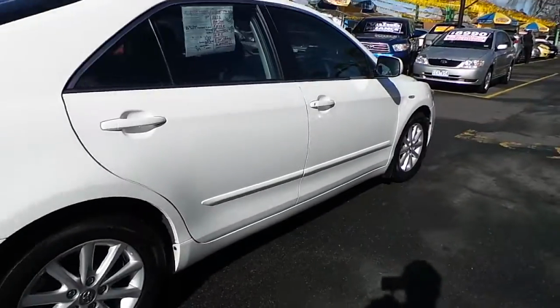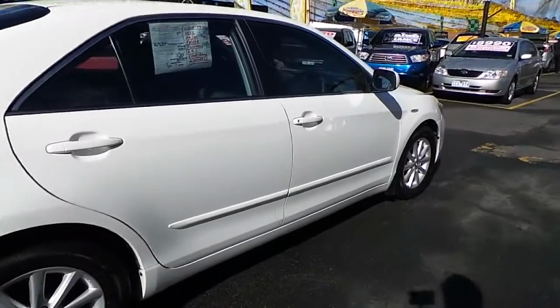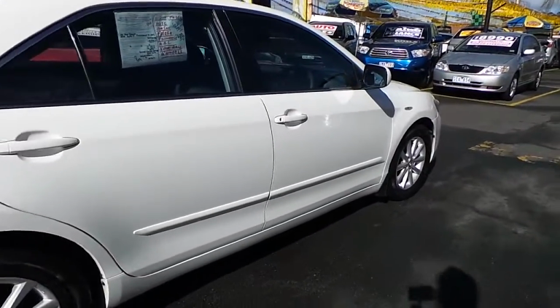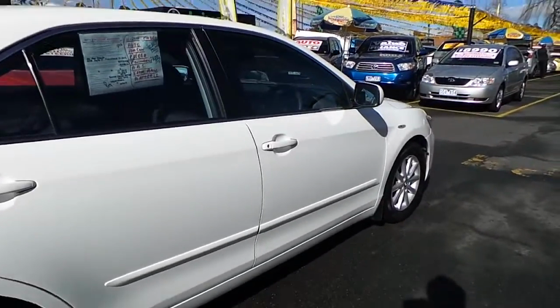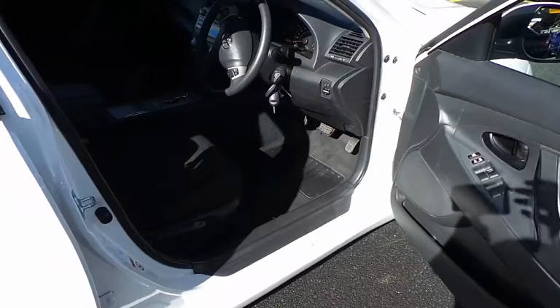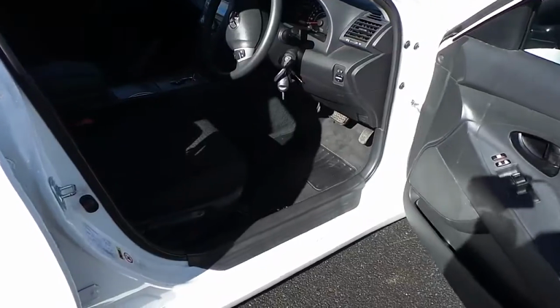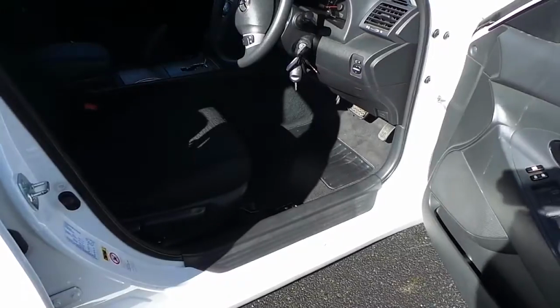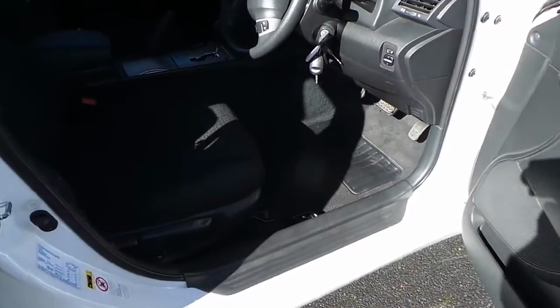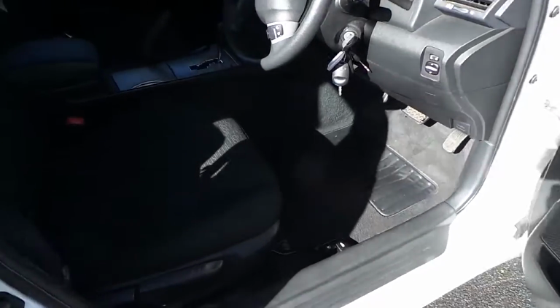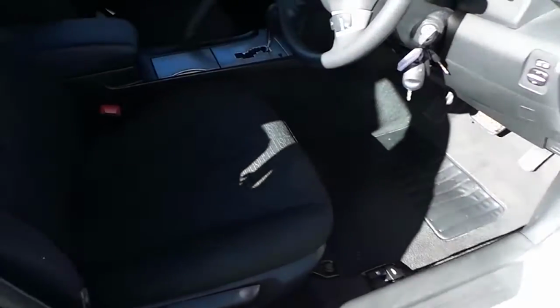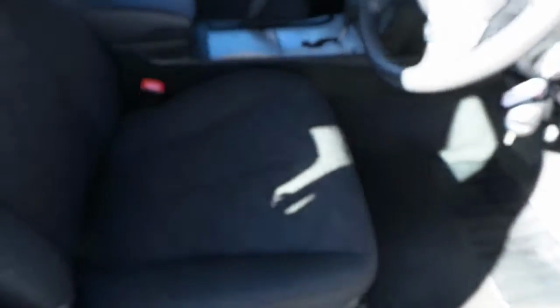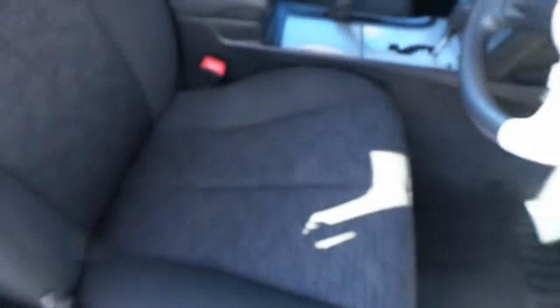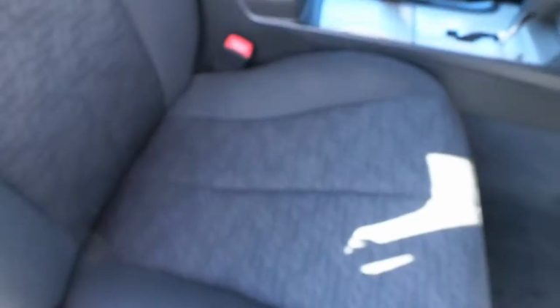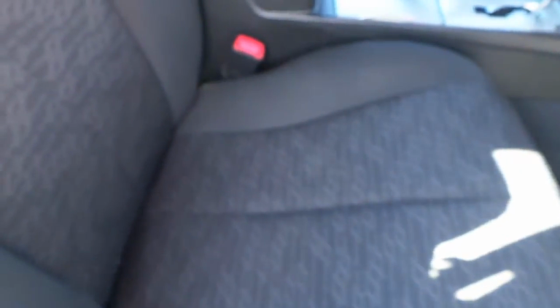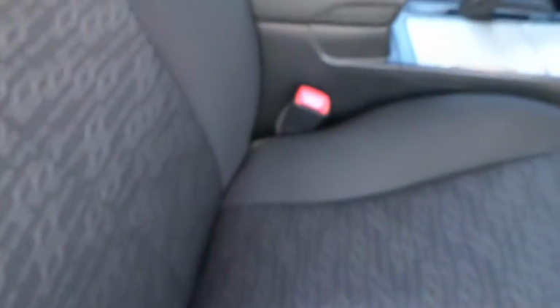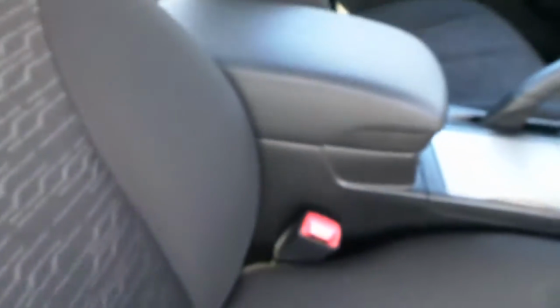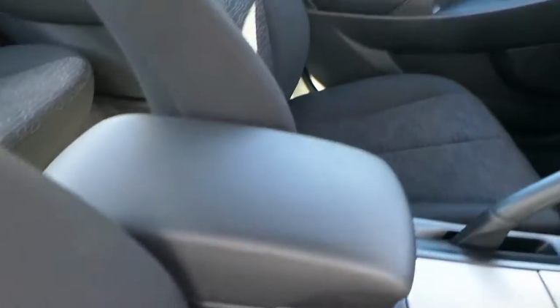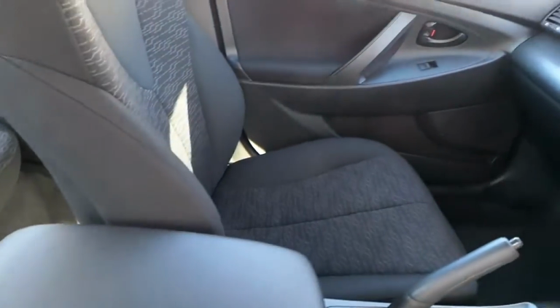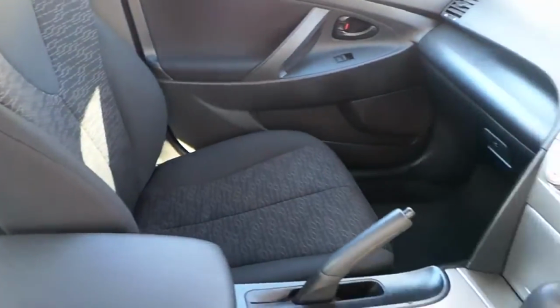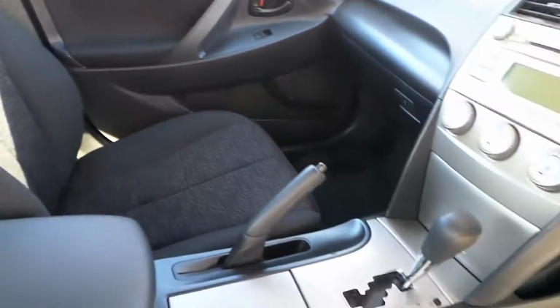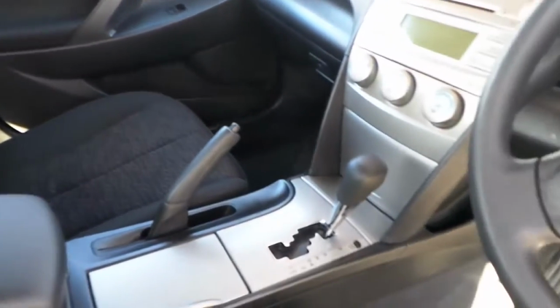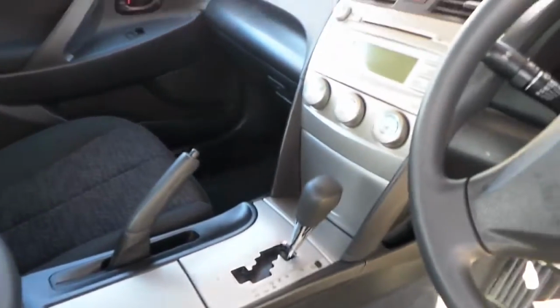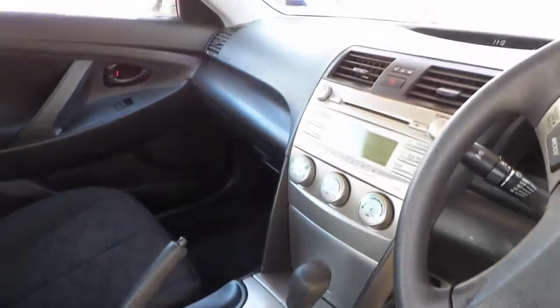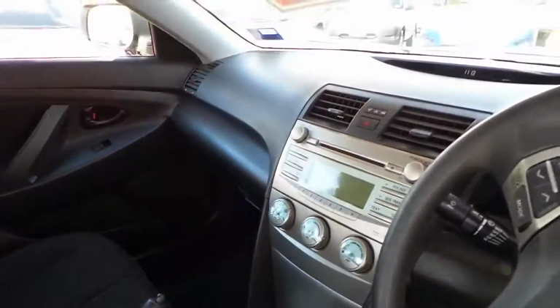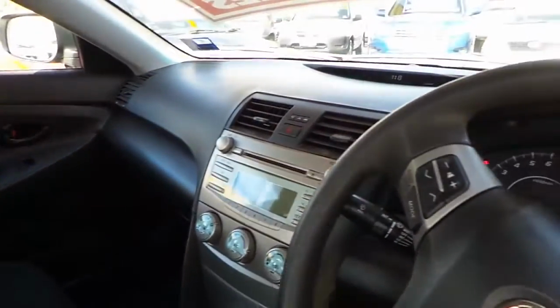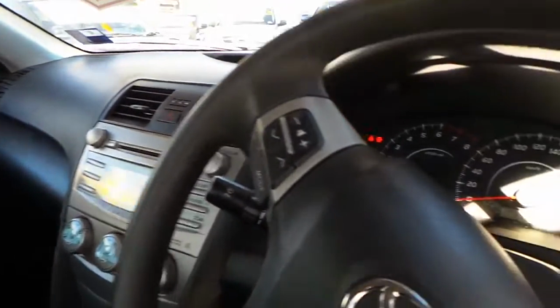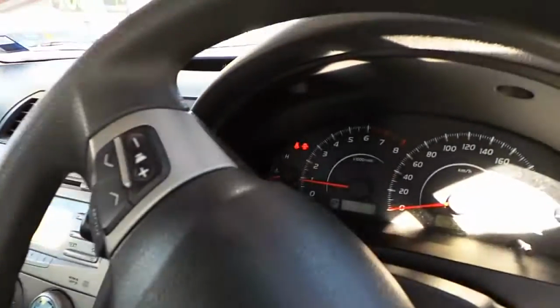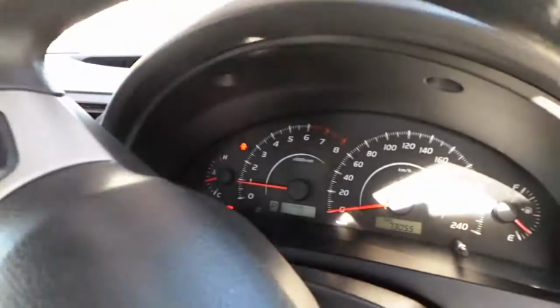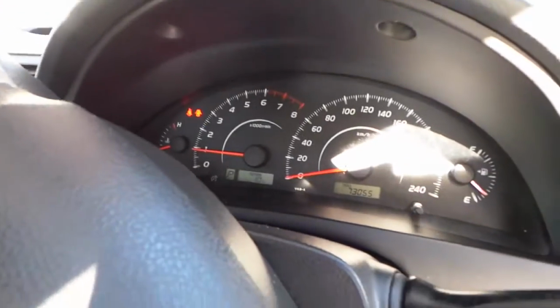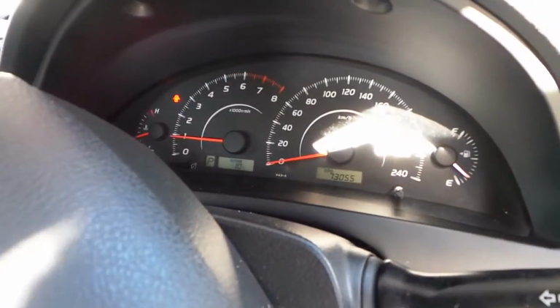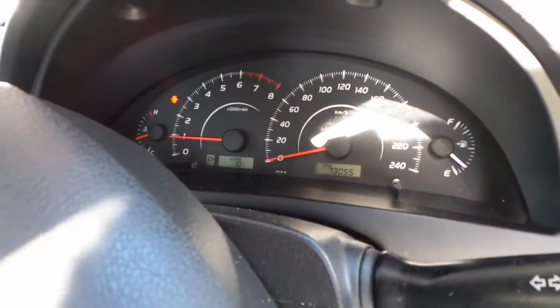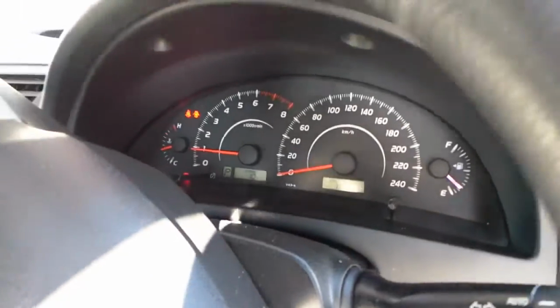Alright guys, let's have a look inside. As we go on the front, factory seats appear to be in fairly good condition. Doesn't appear to be any tears. Automatic transmission, NDF CD player. Only 73,000 Ks.